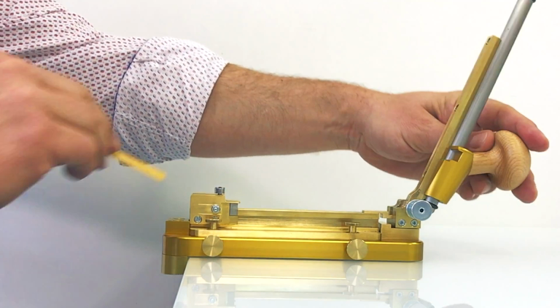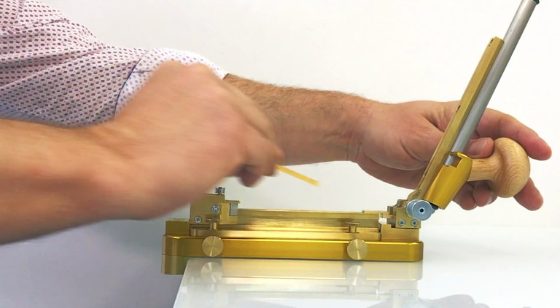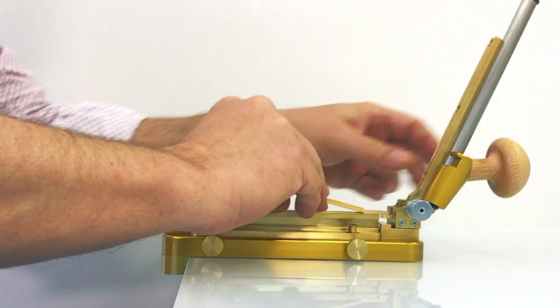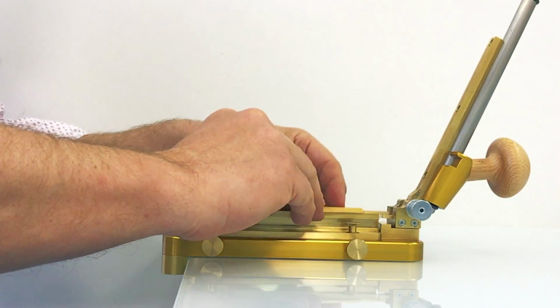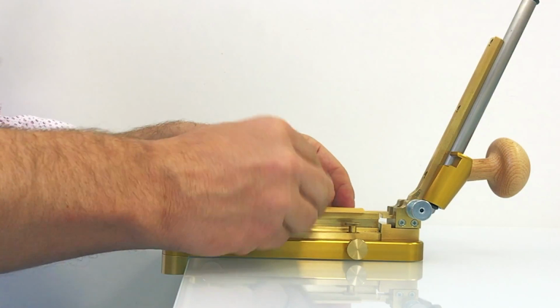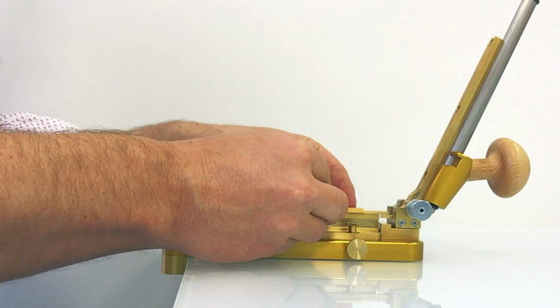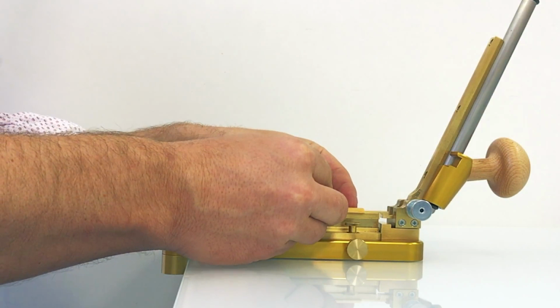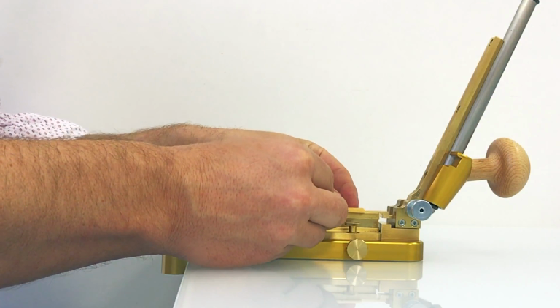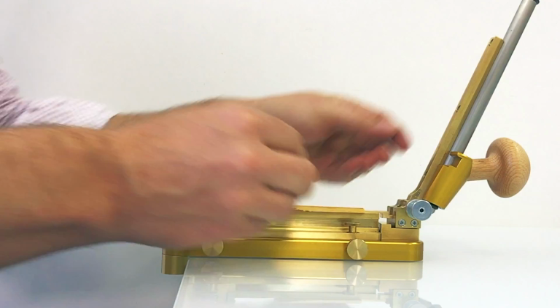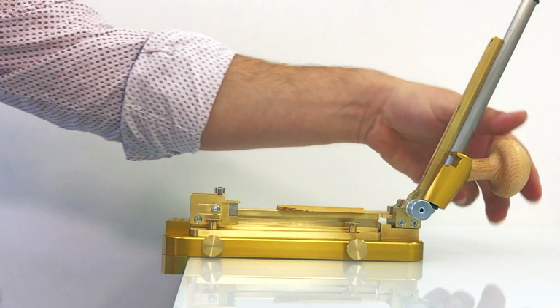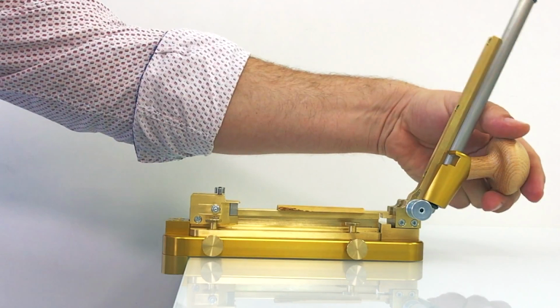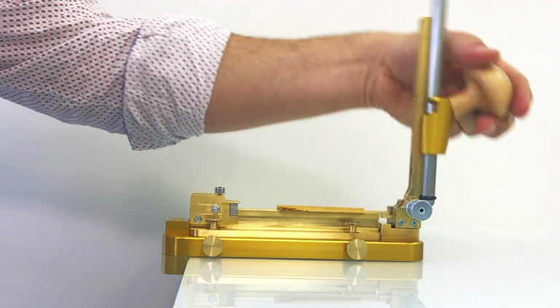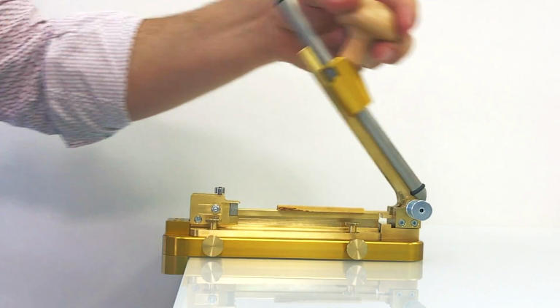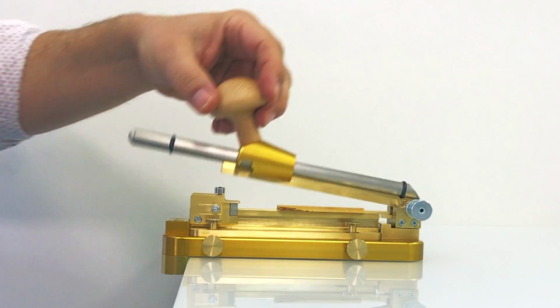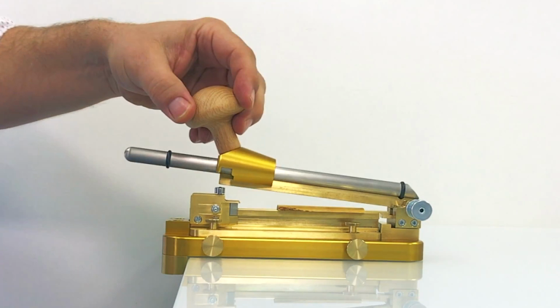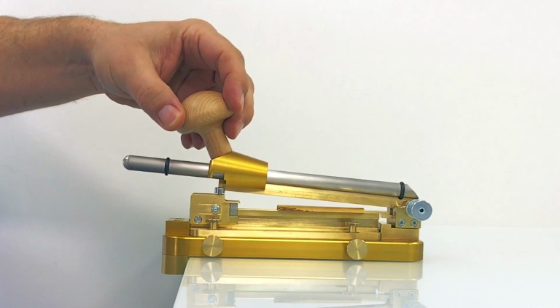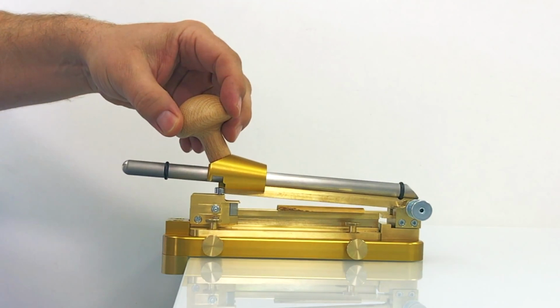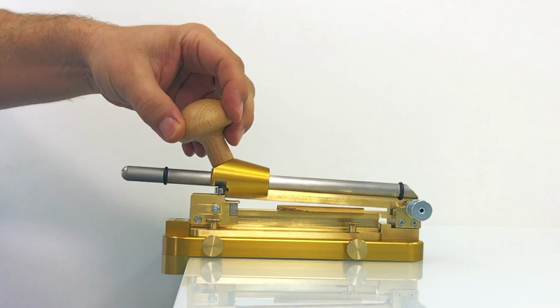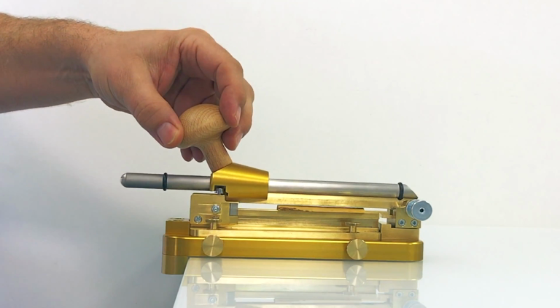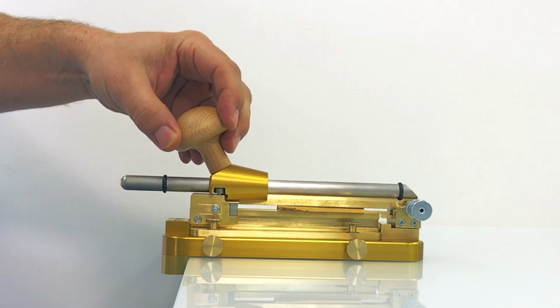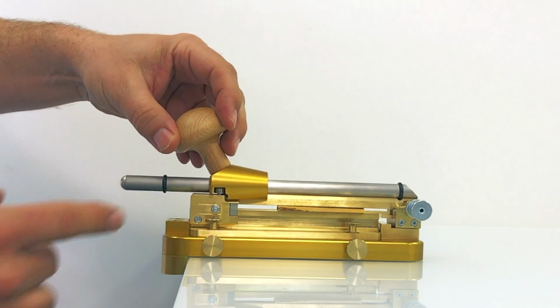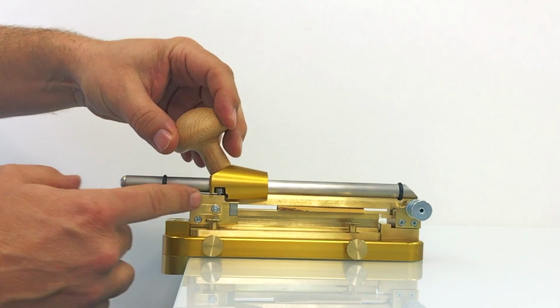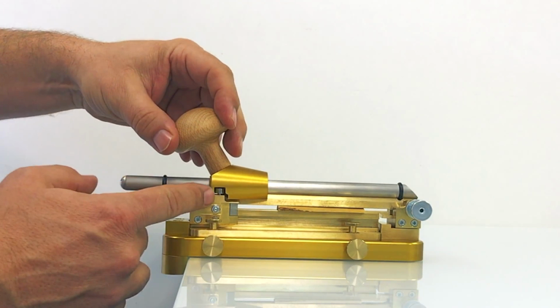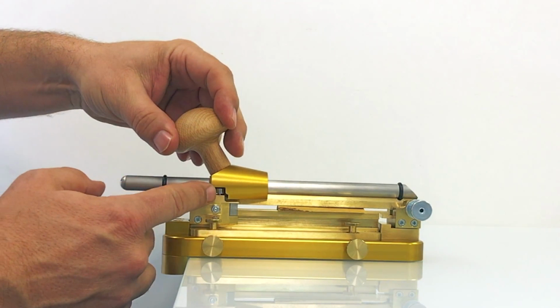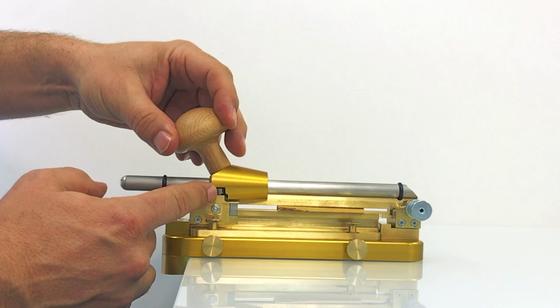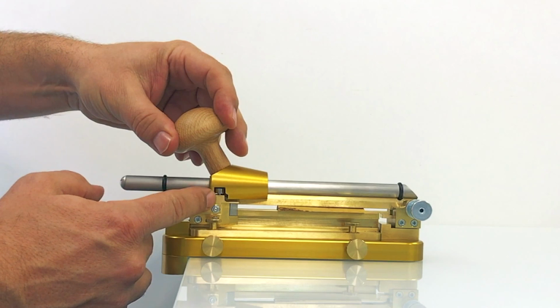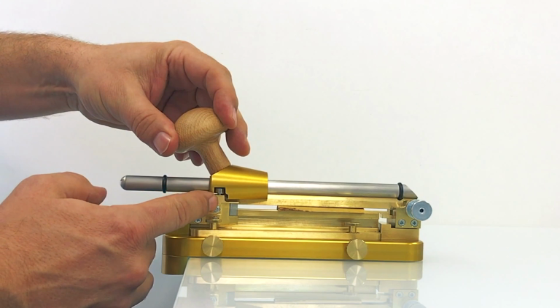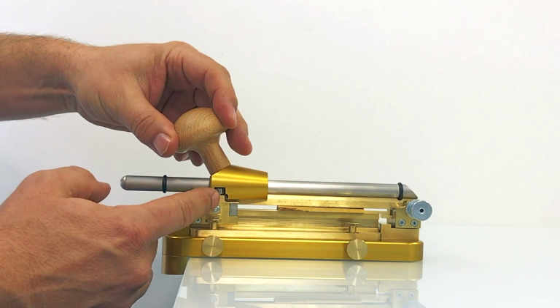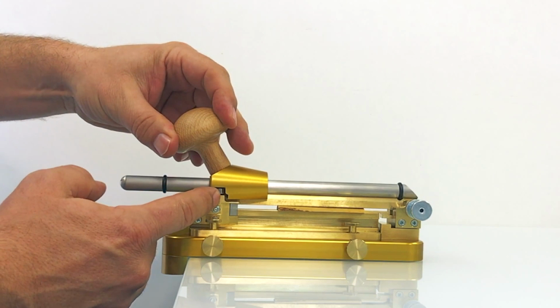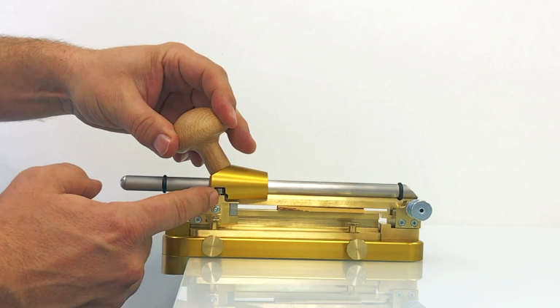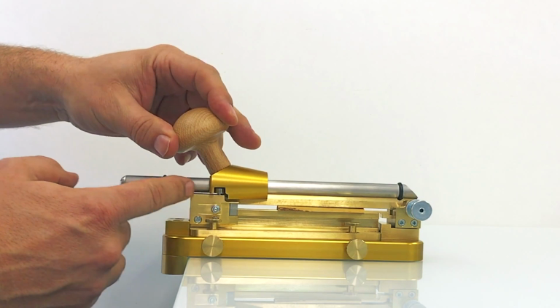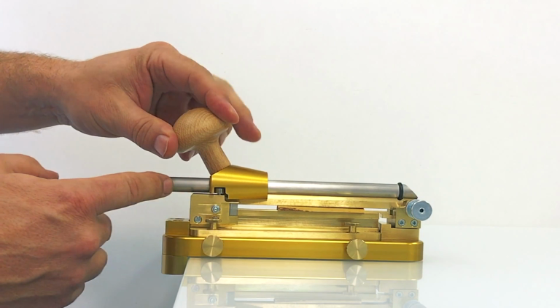You put the cane on the machine, close it, and make sure it sits perfectly where the bearings are.